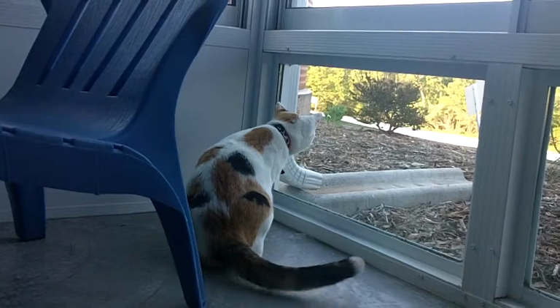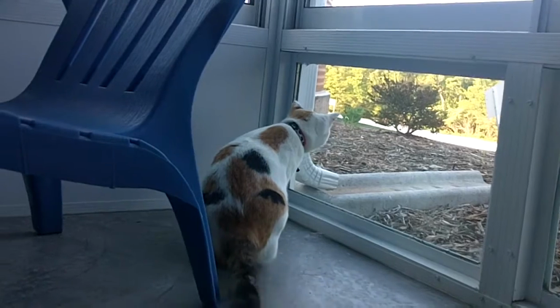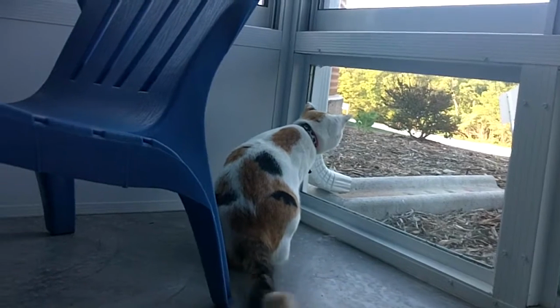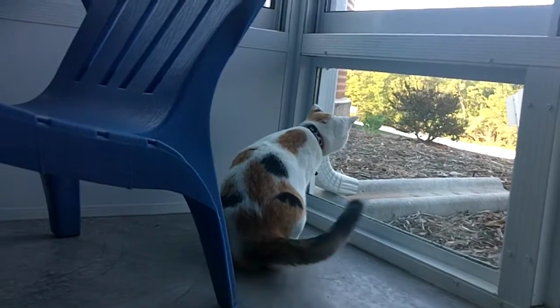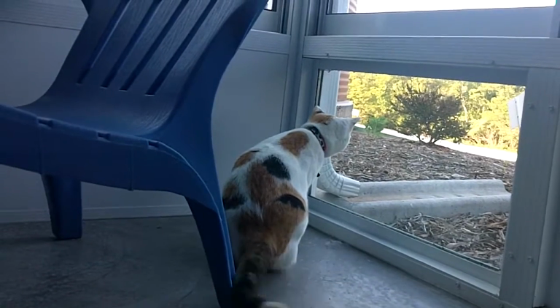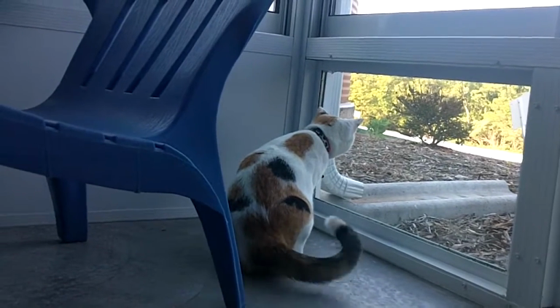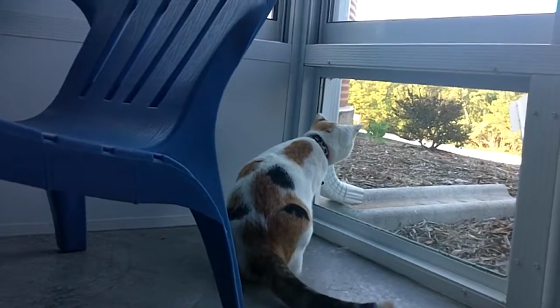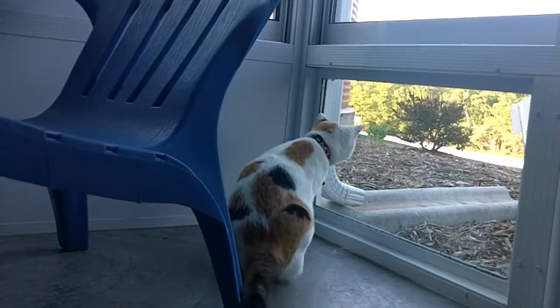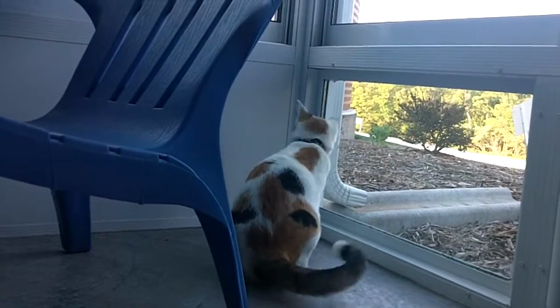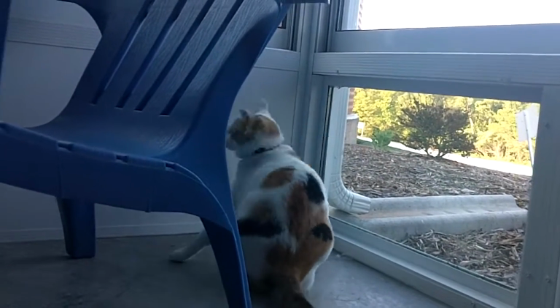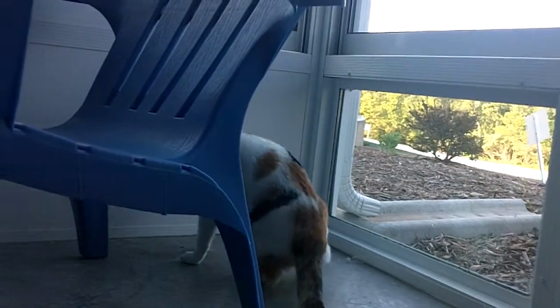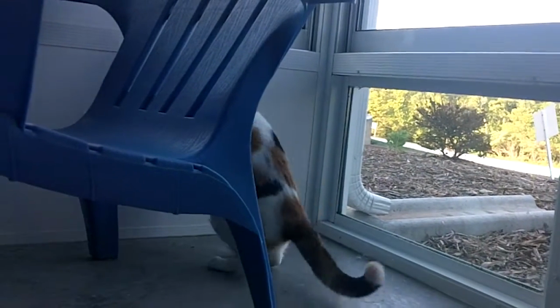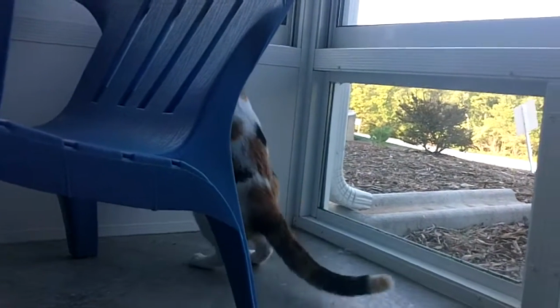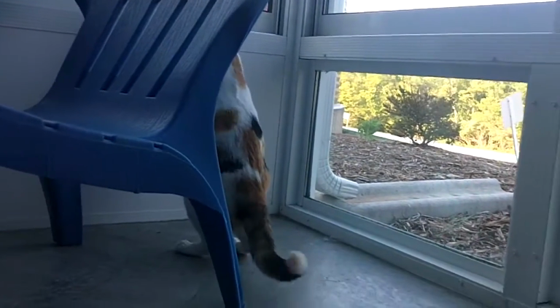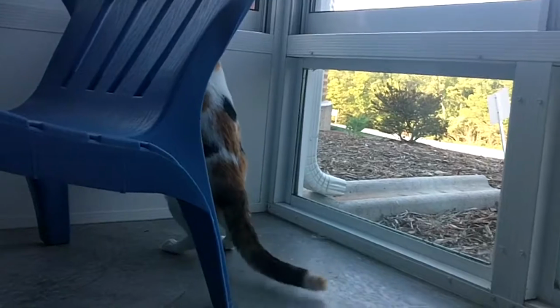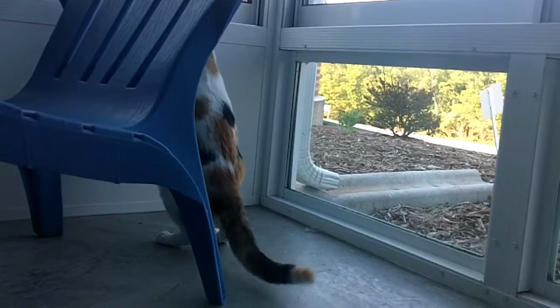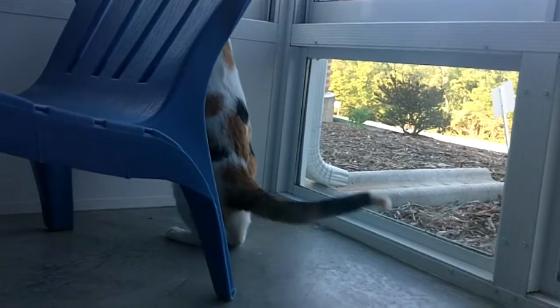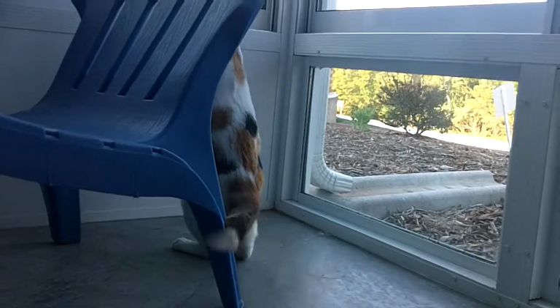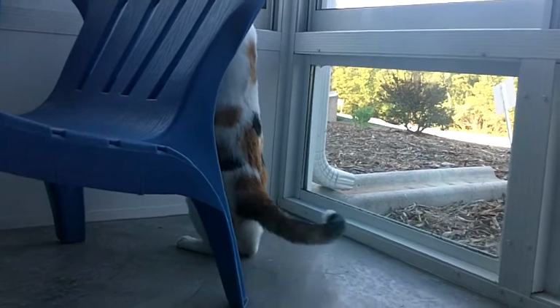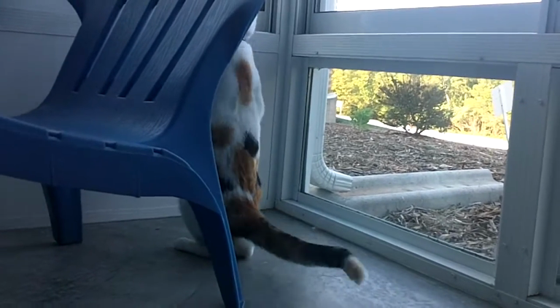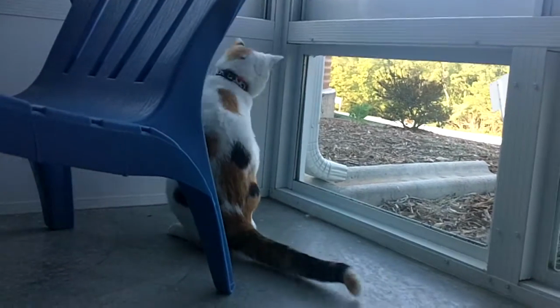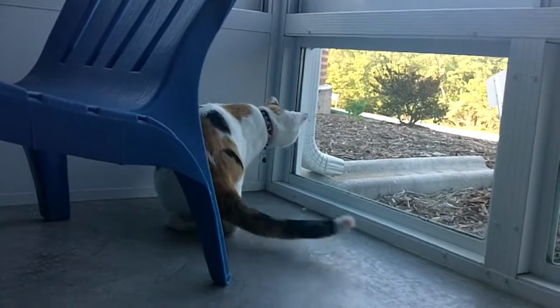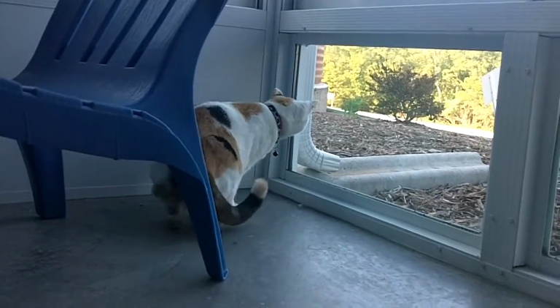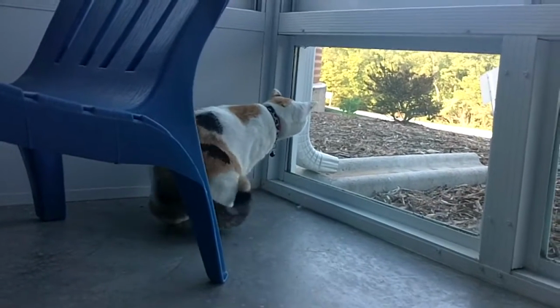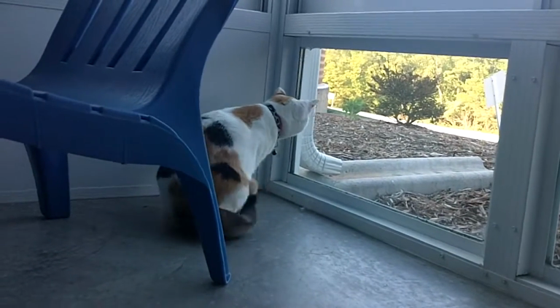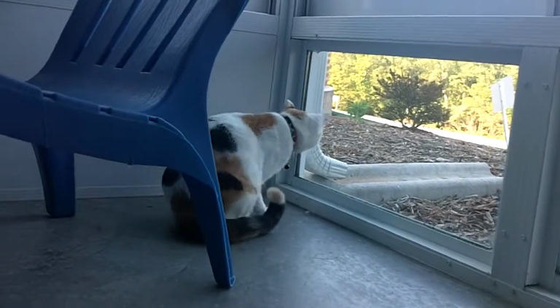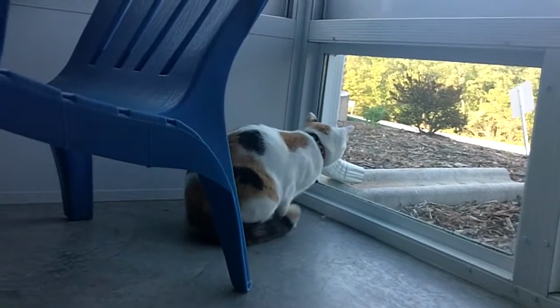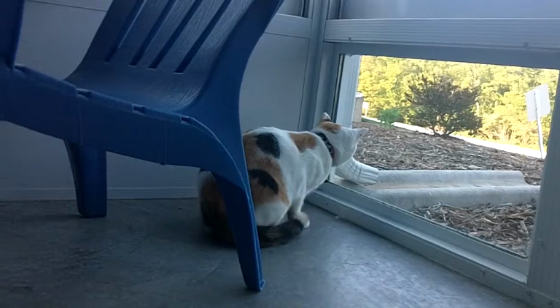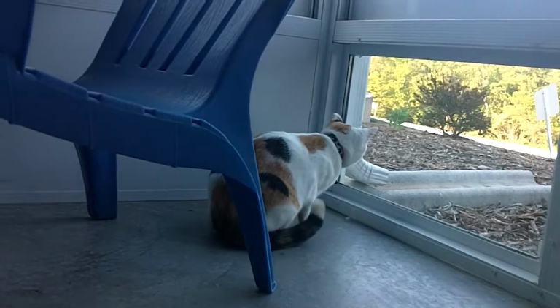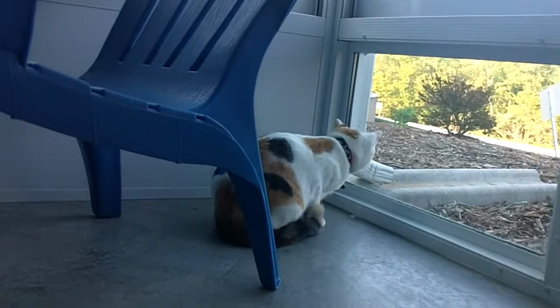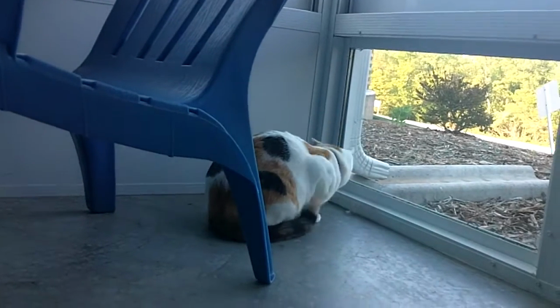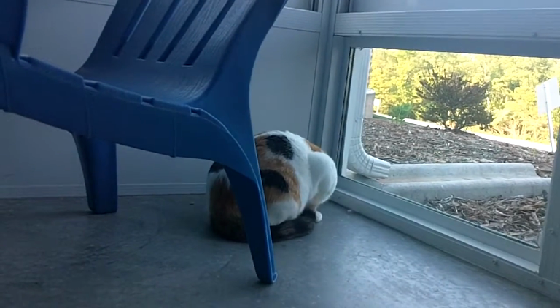She loves to play with toys. She especially loves toys she can run after and pounce on and catch. And she loves to run. She just runs and skips around the room.